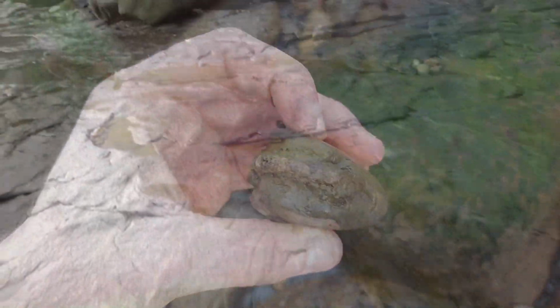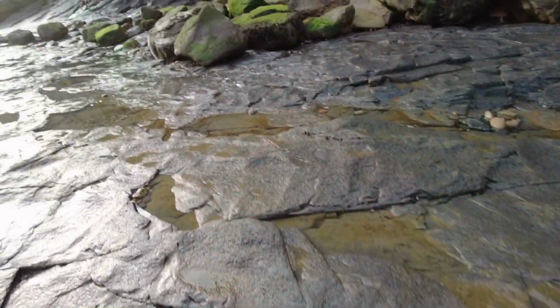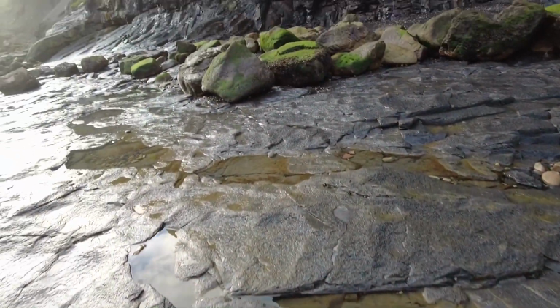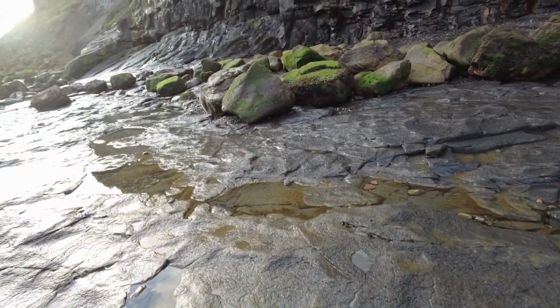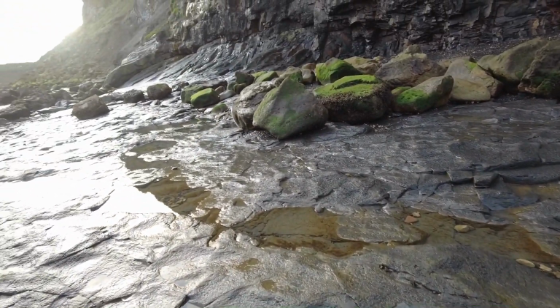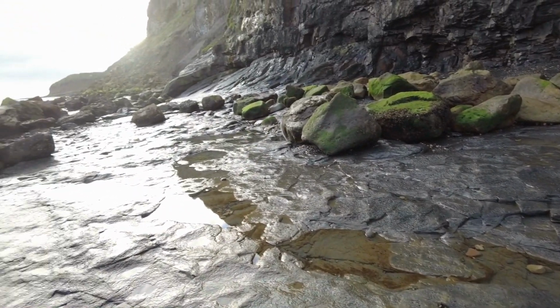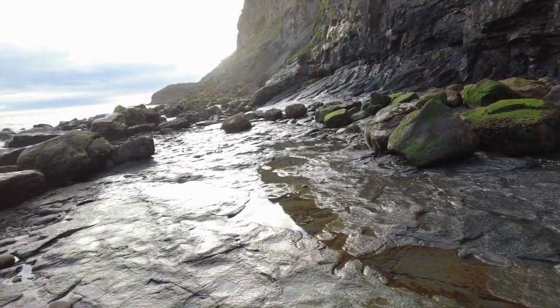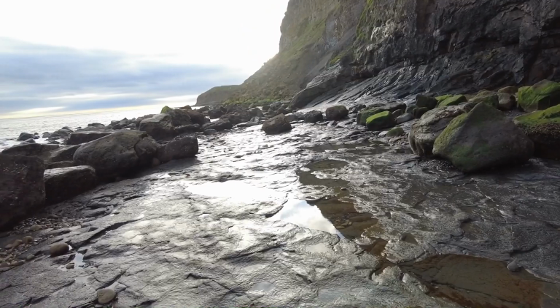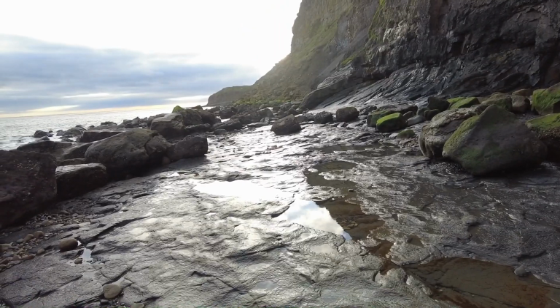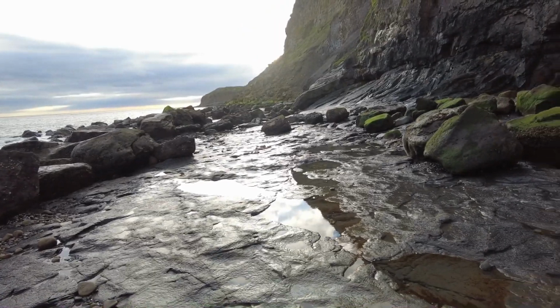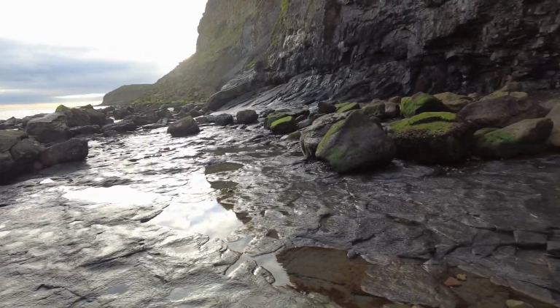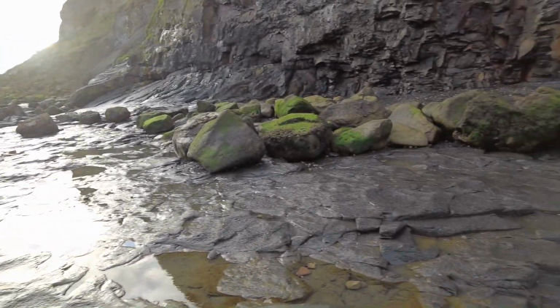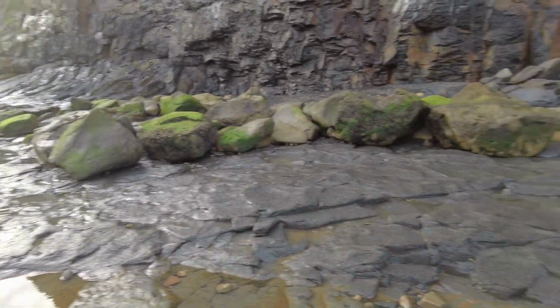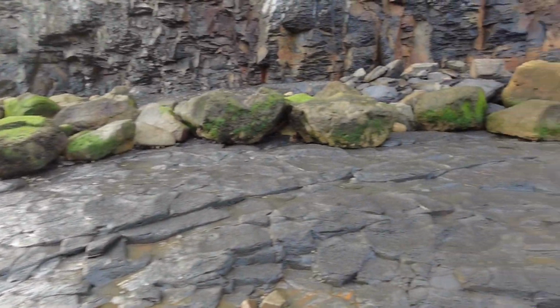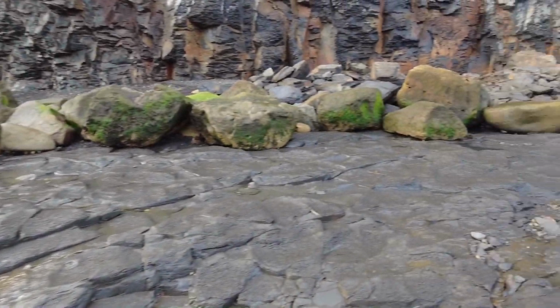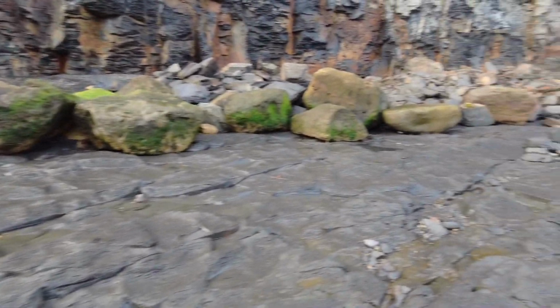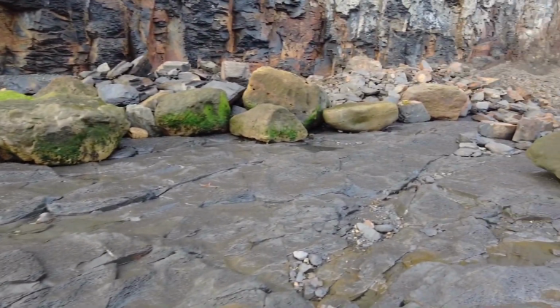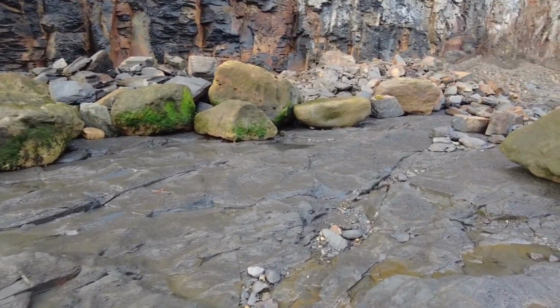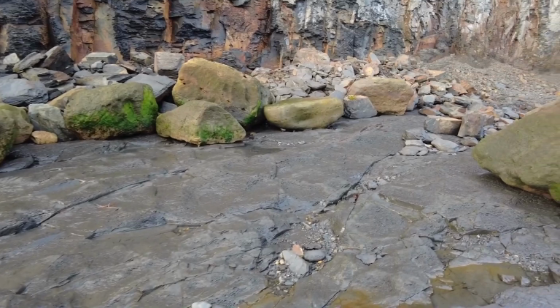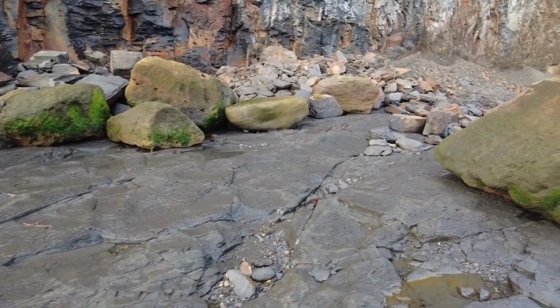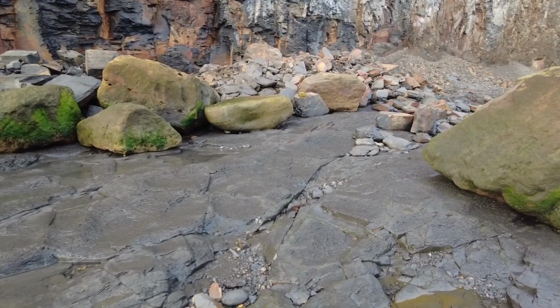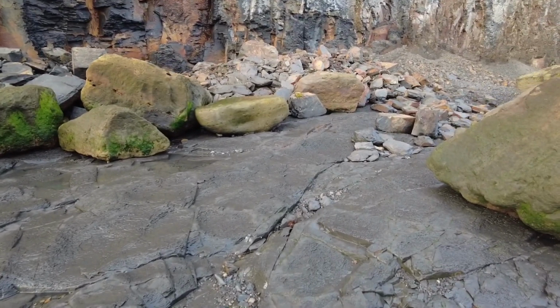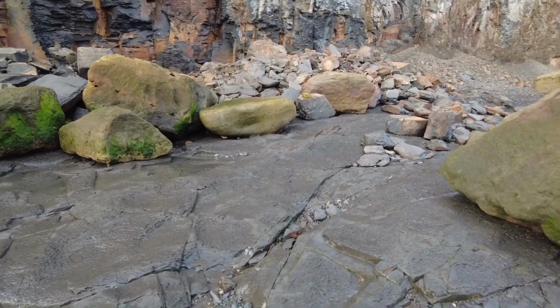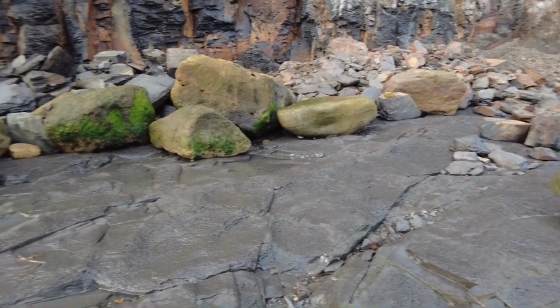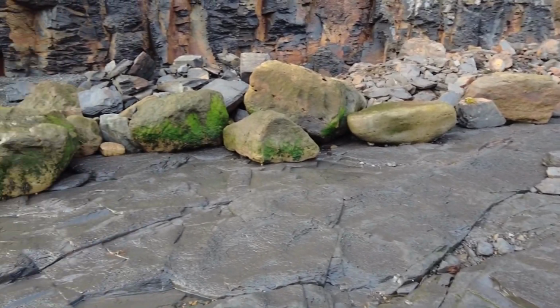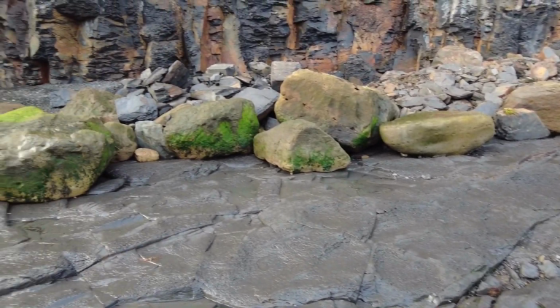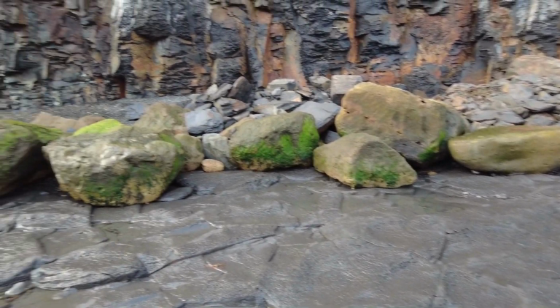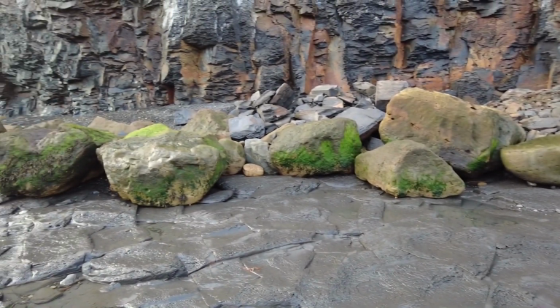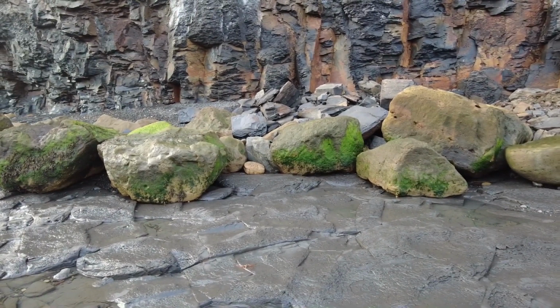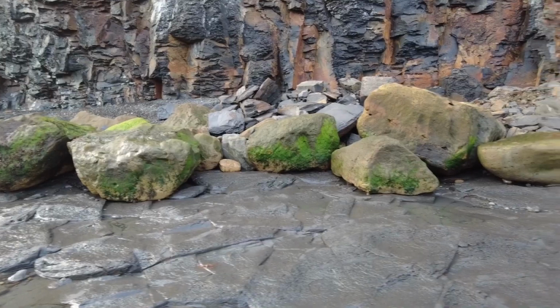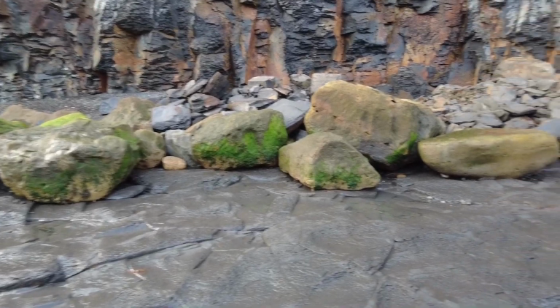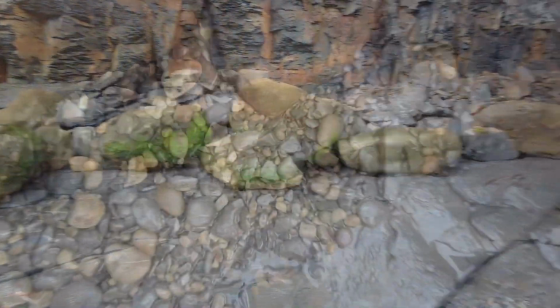So on today's hunt, I'd be very happy if I find a really nice example of a Gramosaurus, which is quite a rare ammonite to be honest. You can find it quite commonly here at Ravenscar, however elsewhere it doesn't occur.